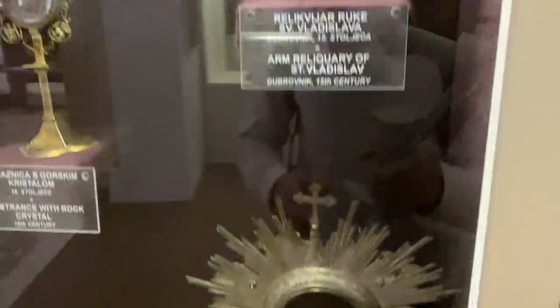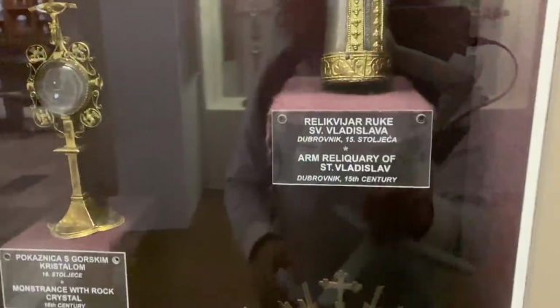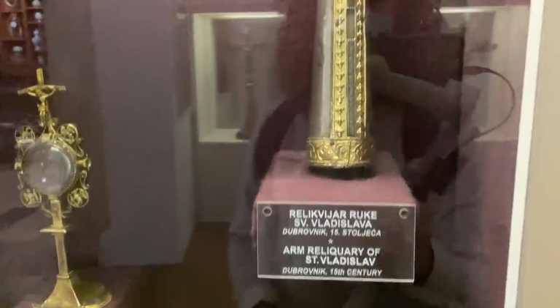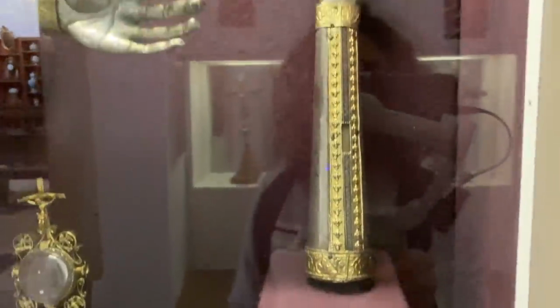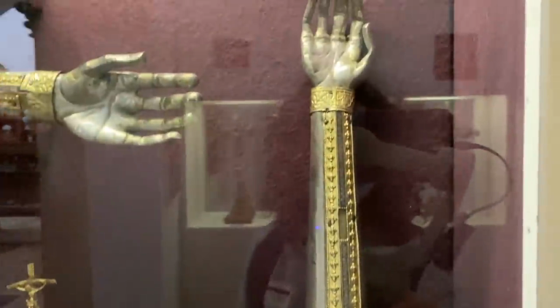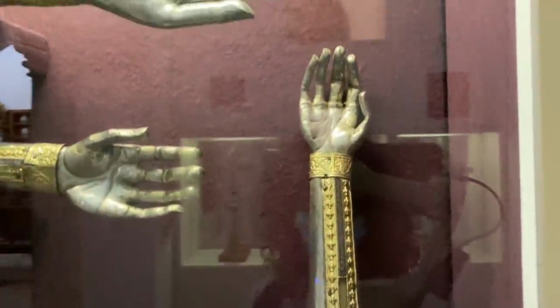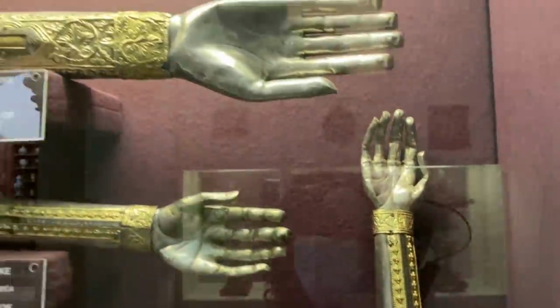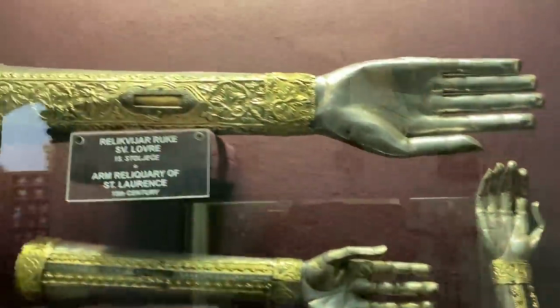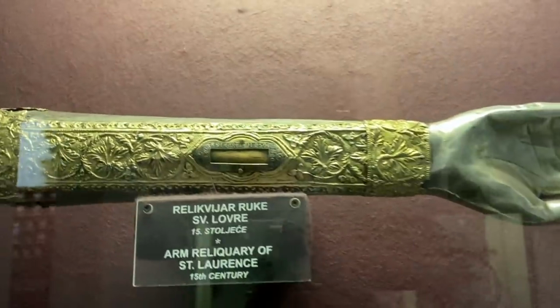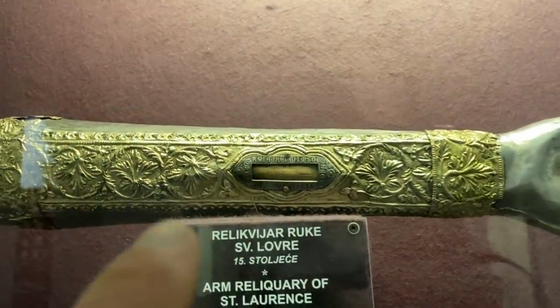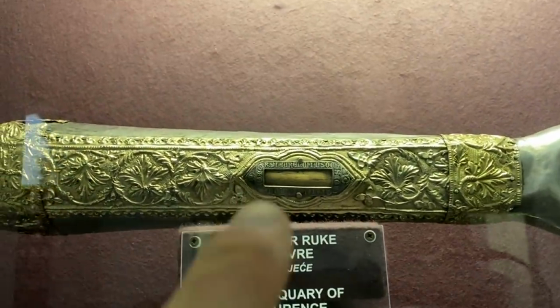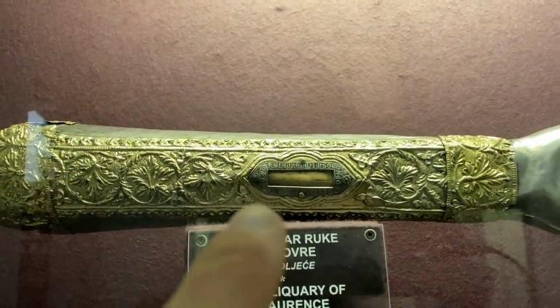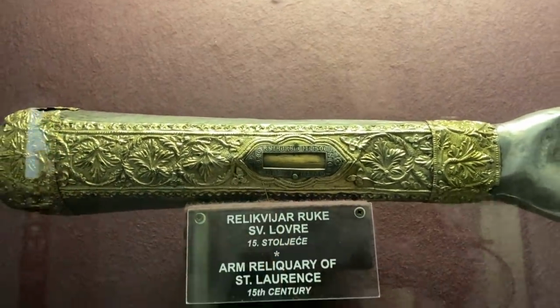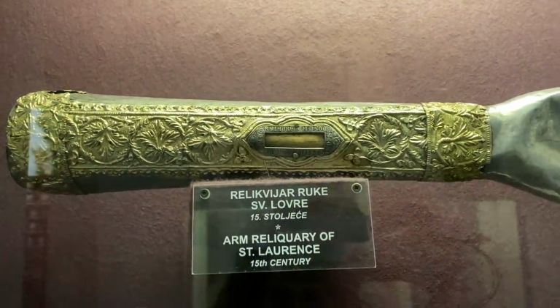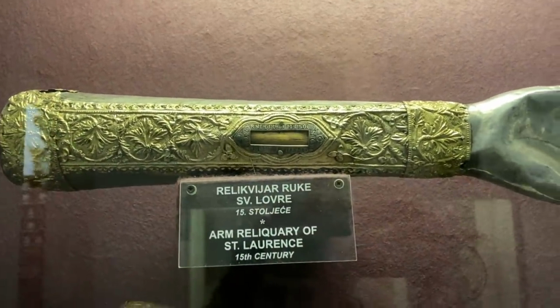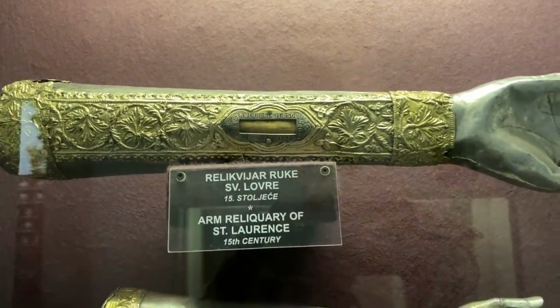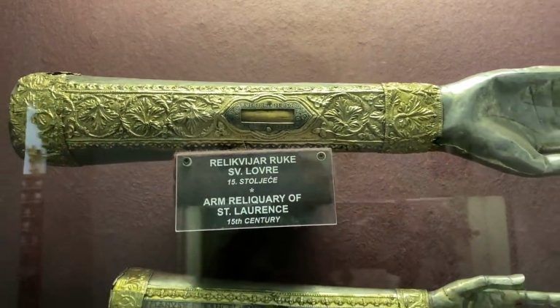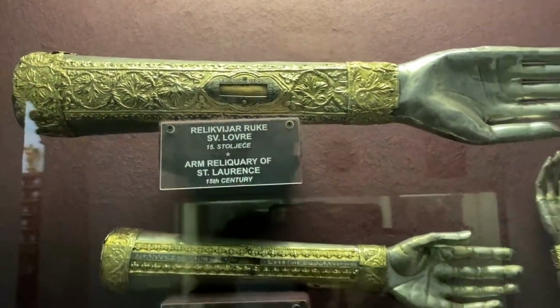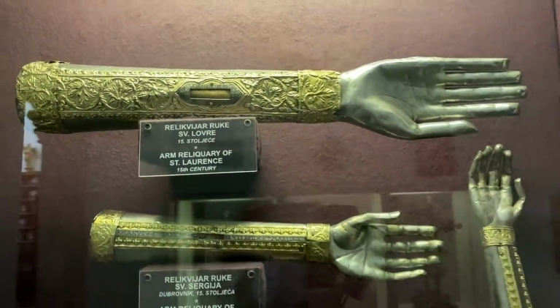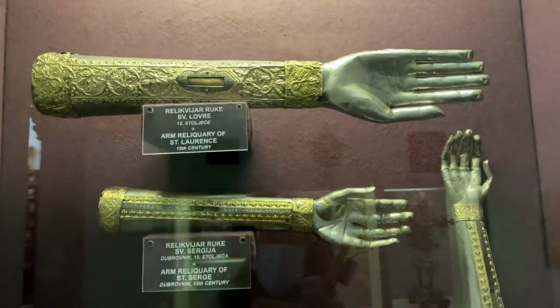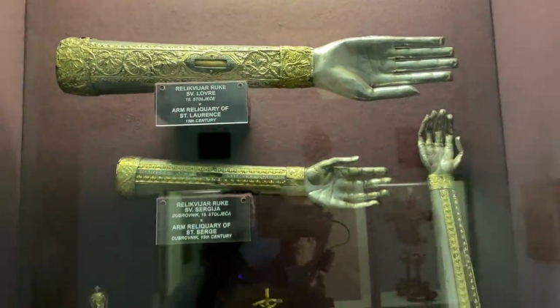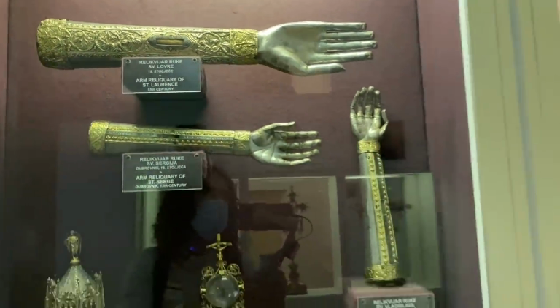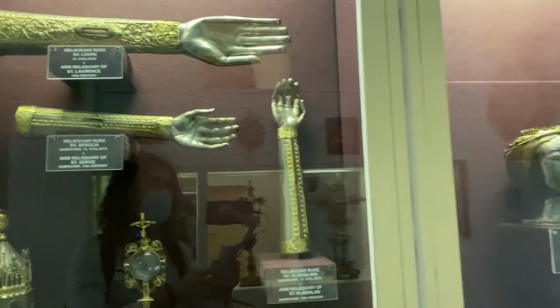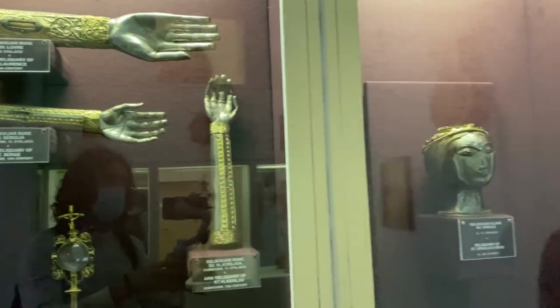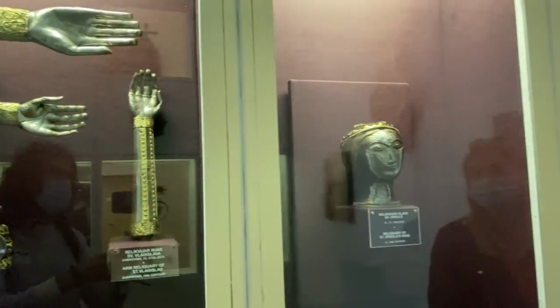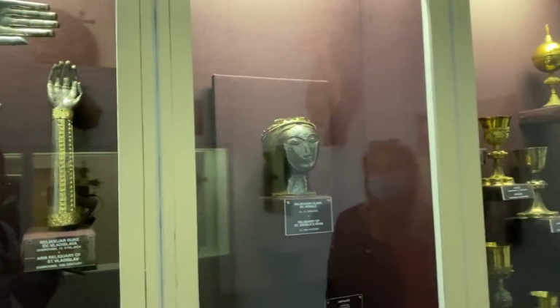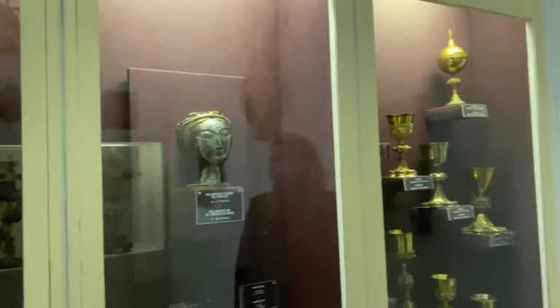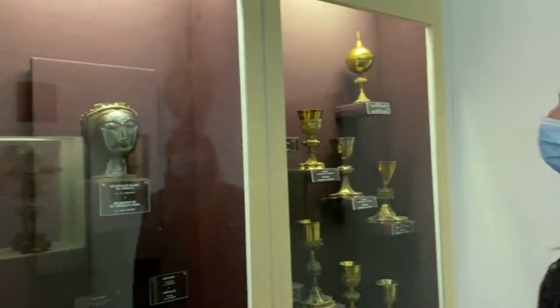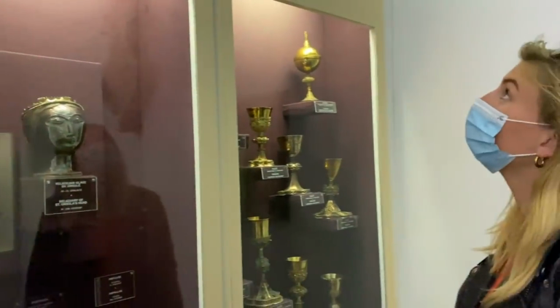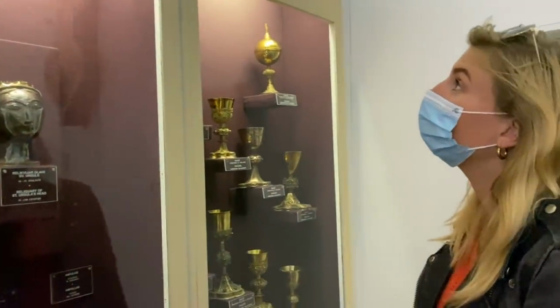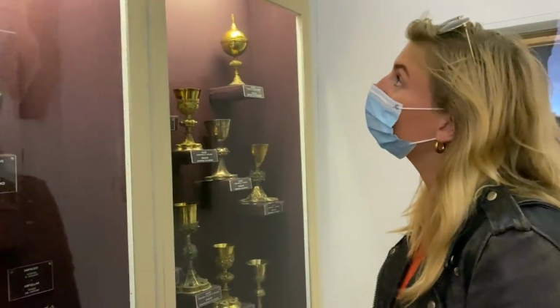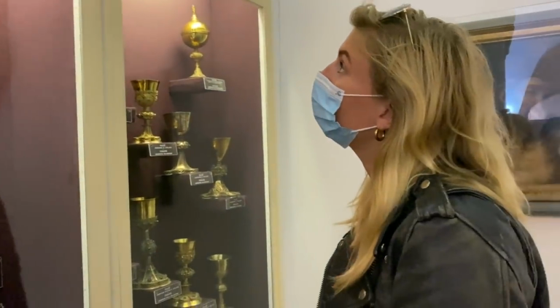Look at that — that's a bit creepy, a head. What do you think of that, Nicky? Yeah, that is a bit creepy.